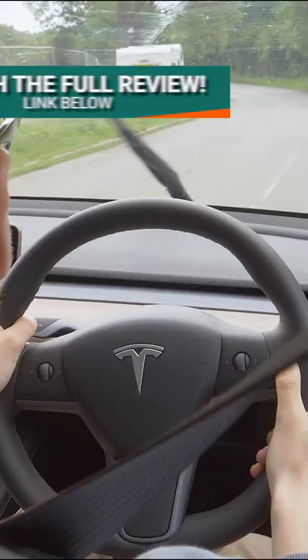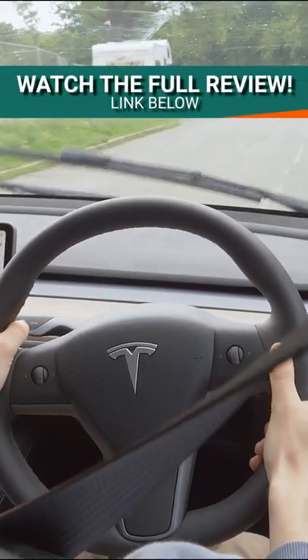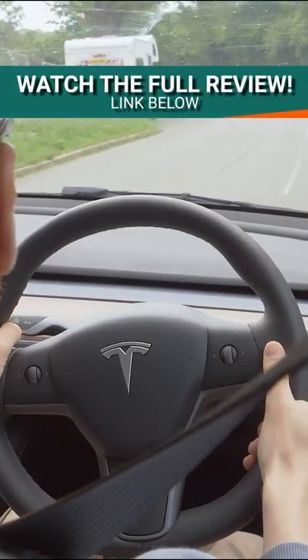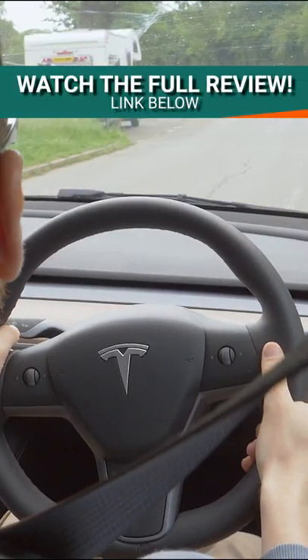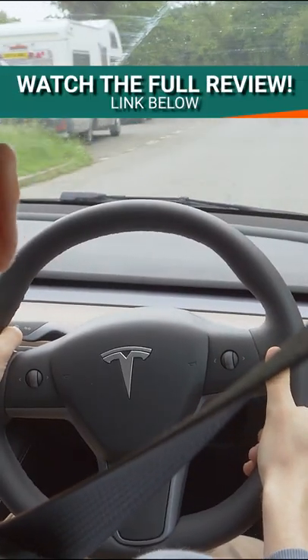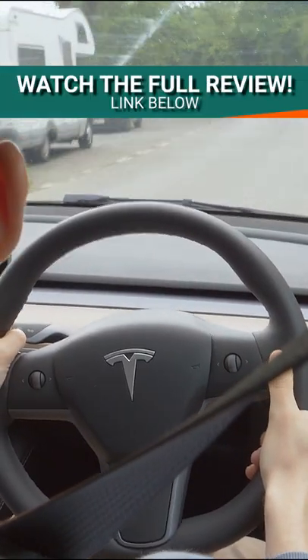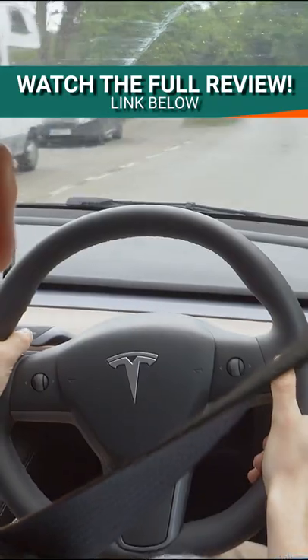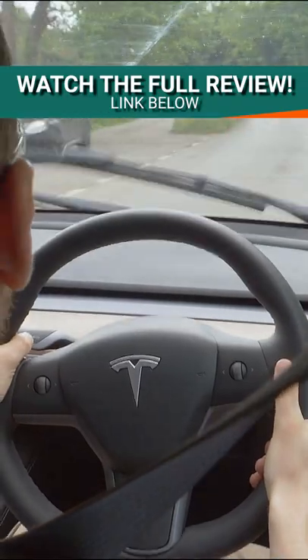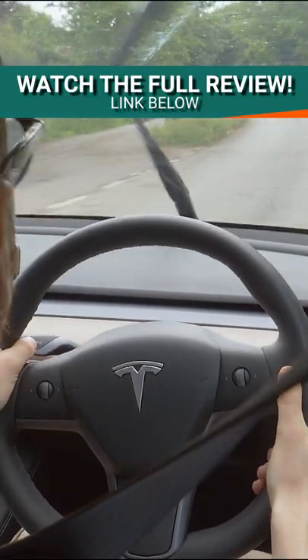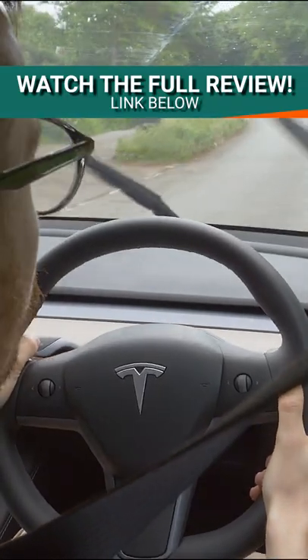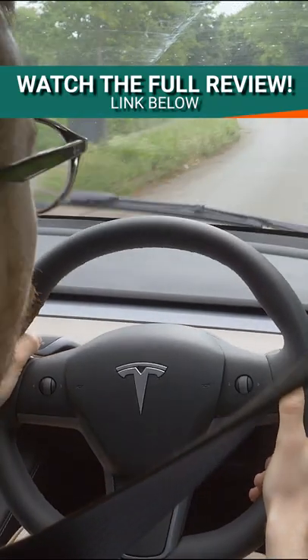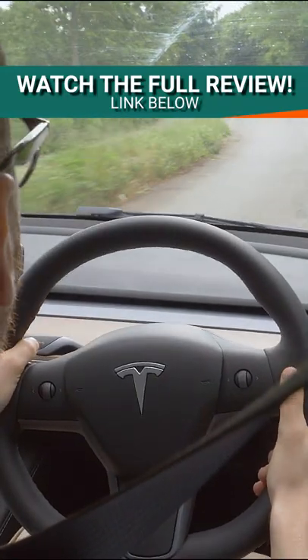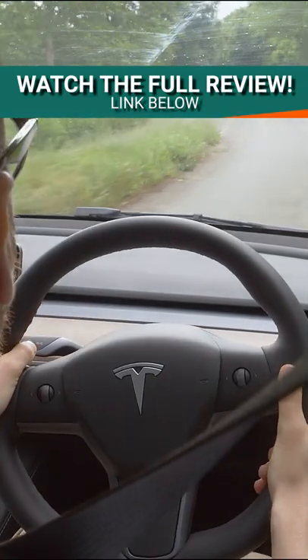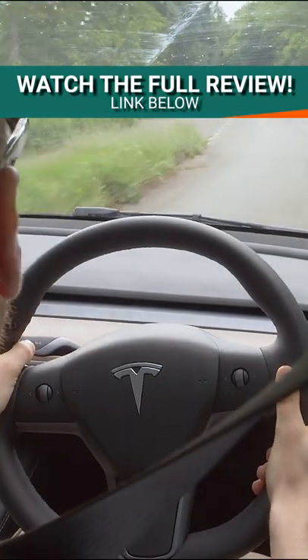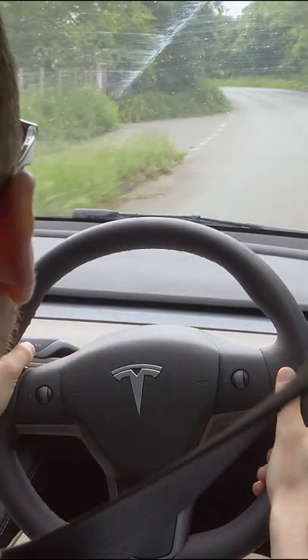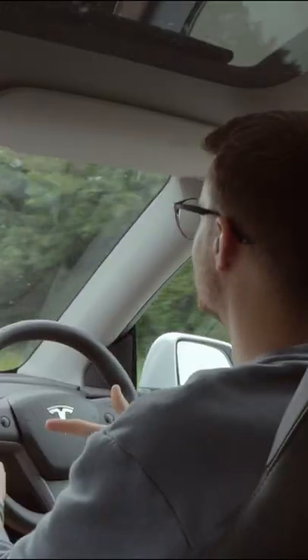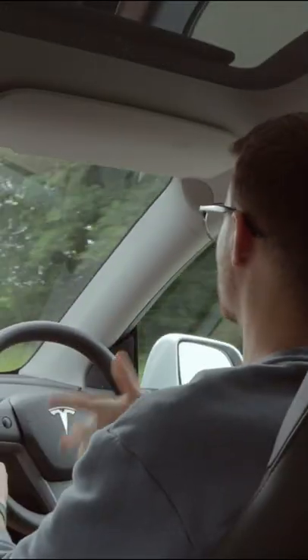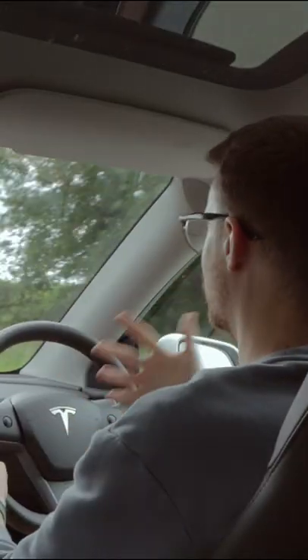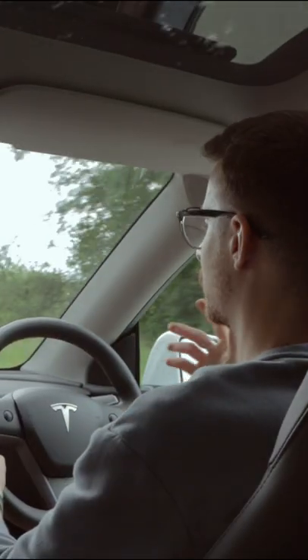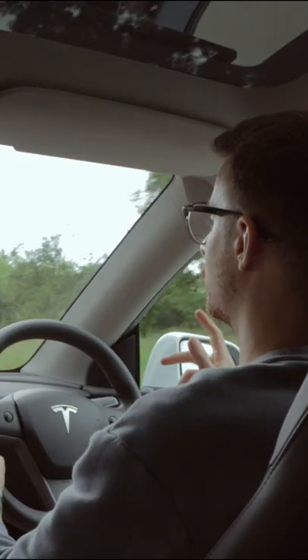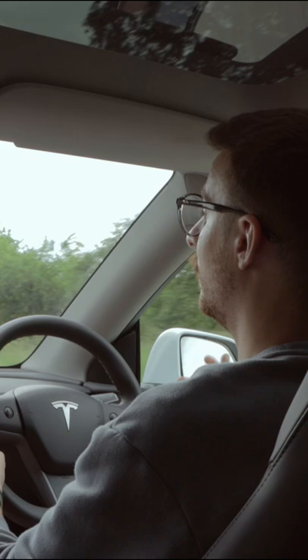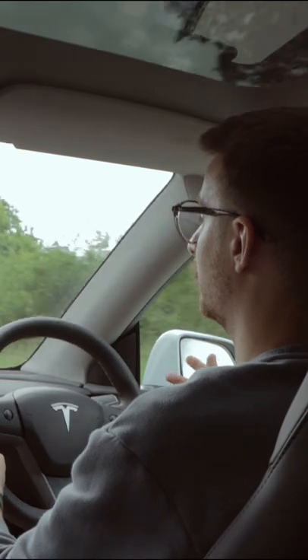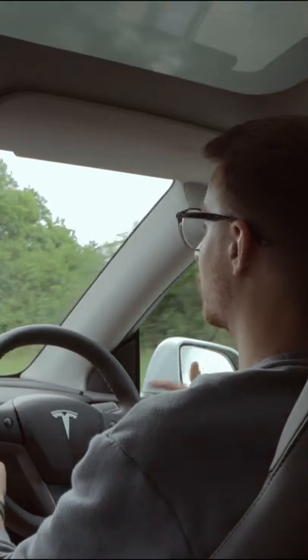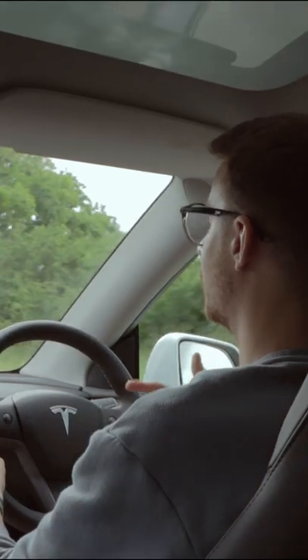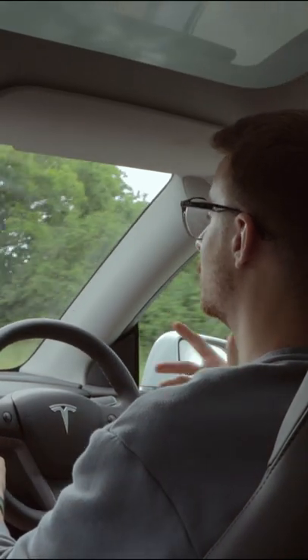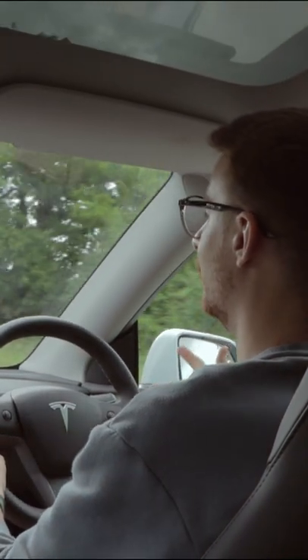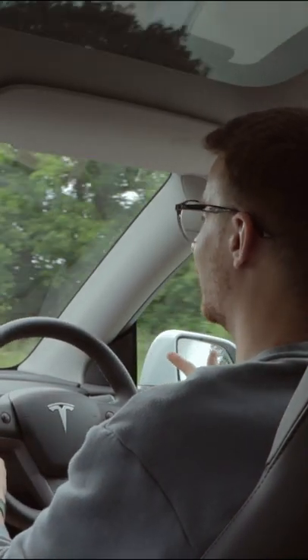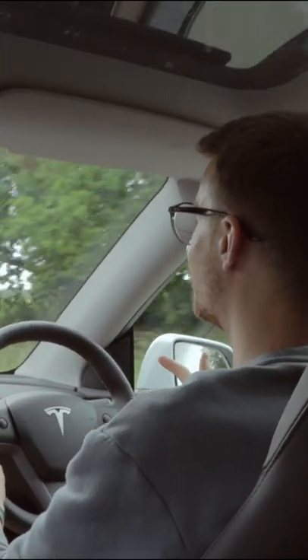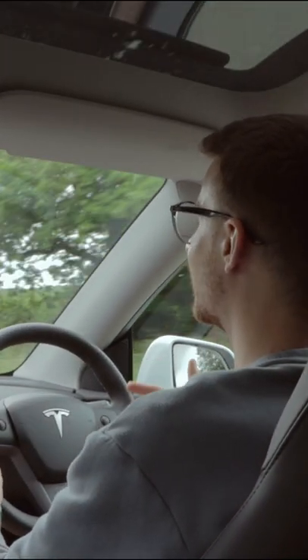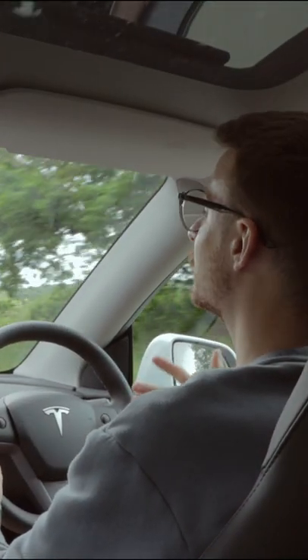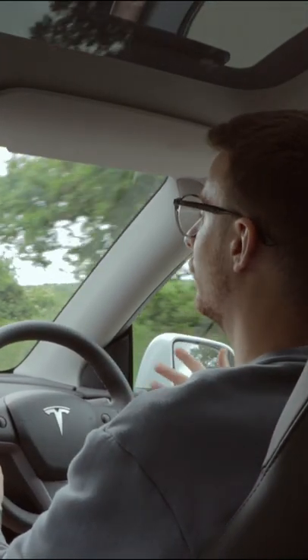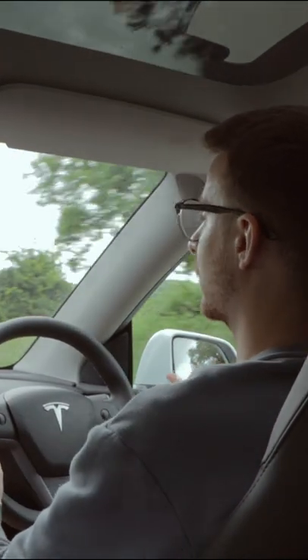Generally speaking, the Model Y is very quiet when you compare it to combustion-powered models. But when you compare it to other electric cars on the market, which I'm going to have to do, it is one of the louder offerings.